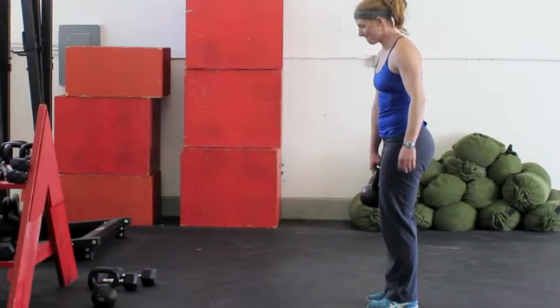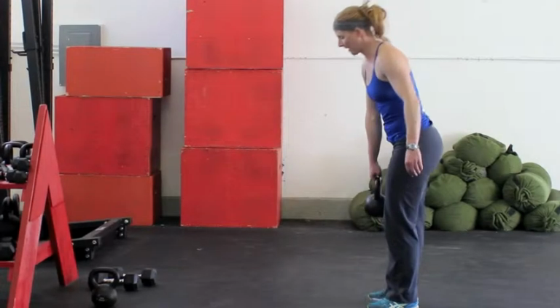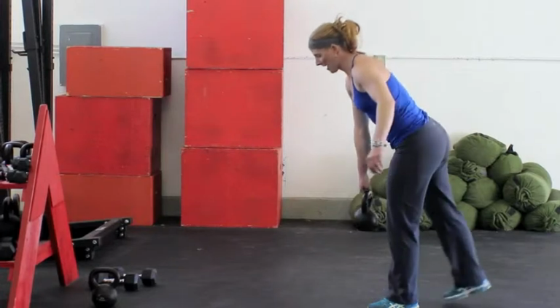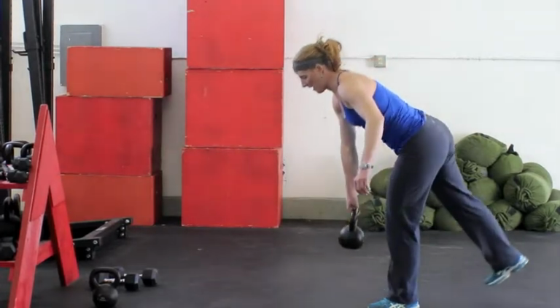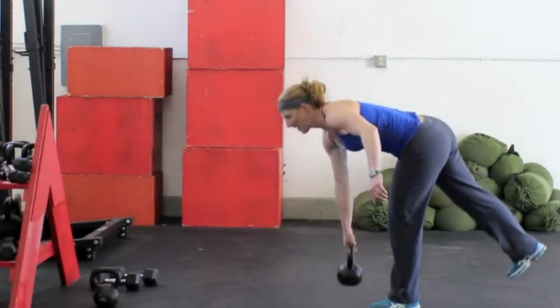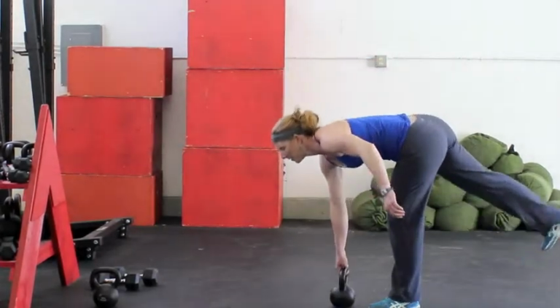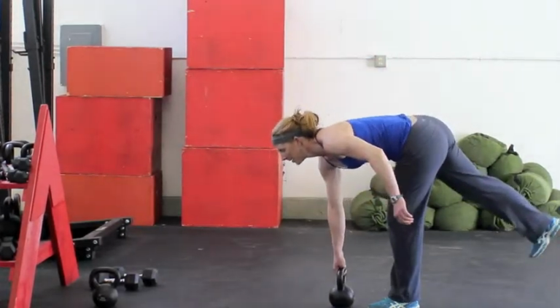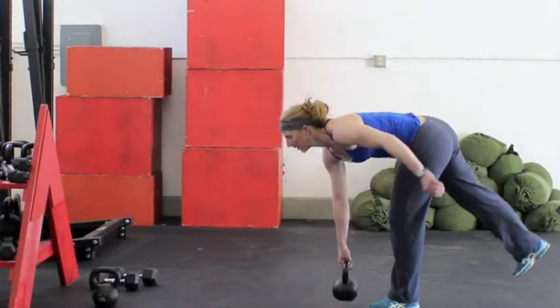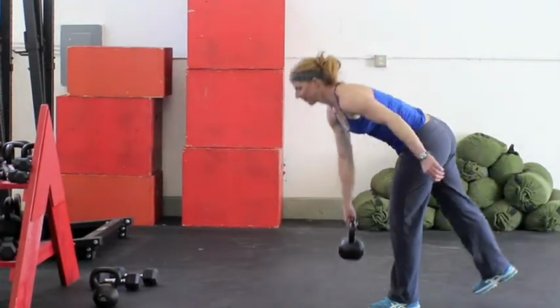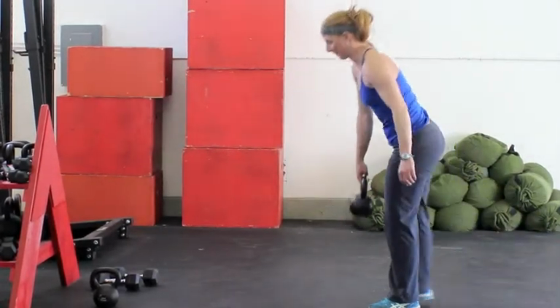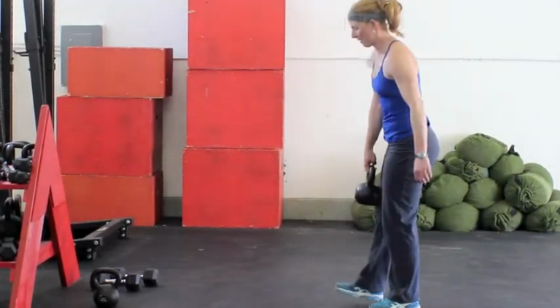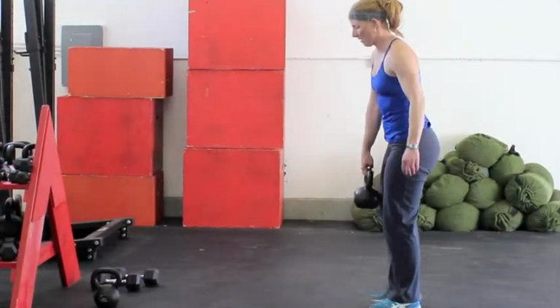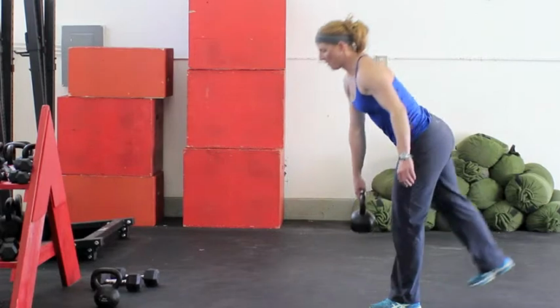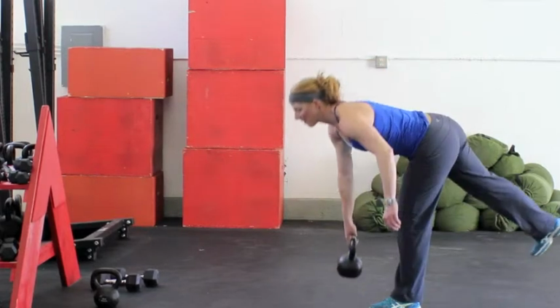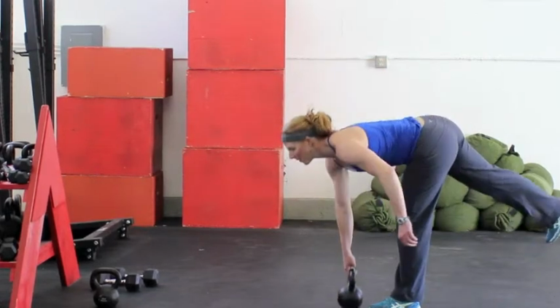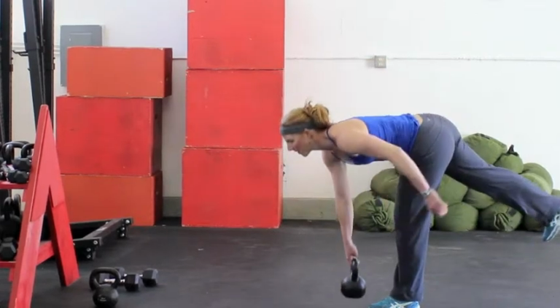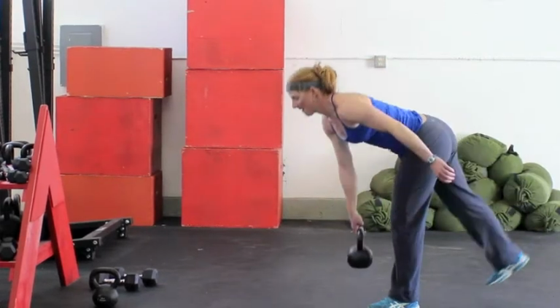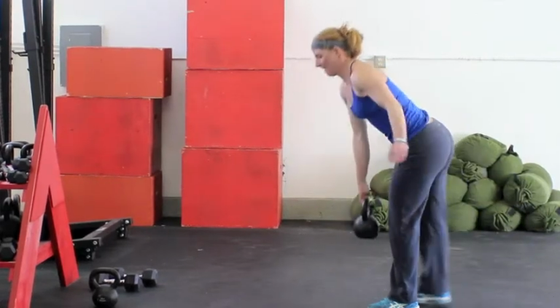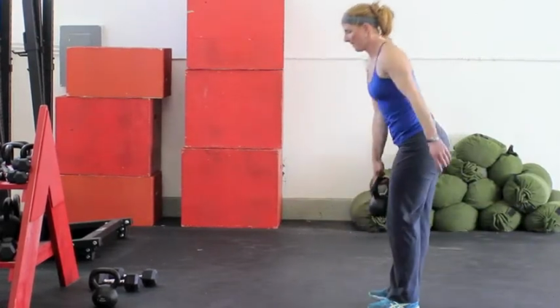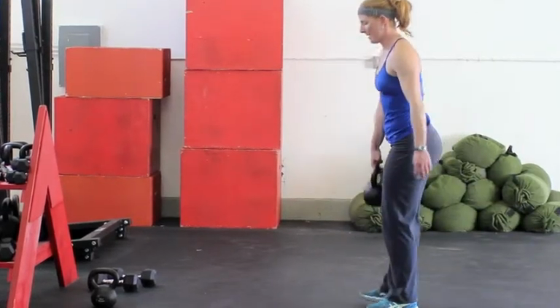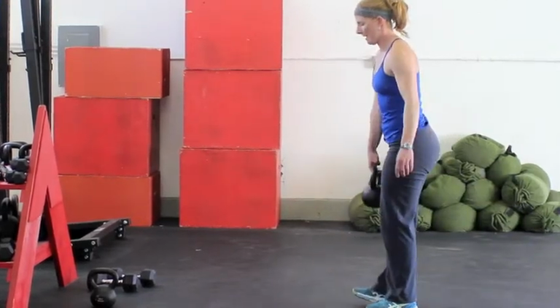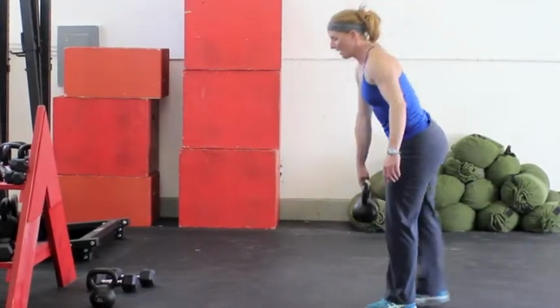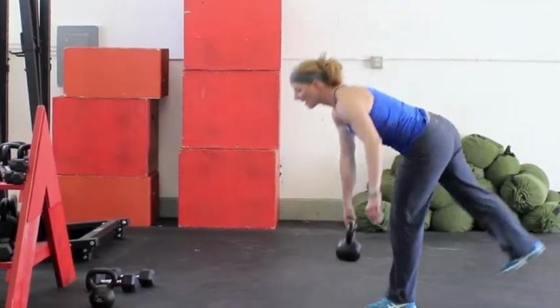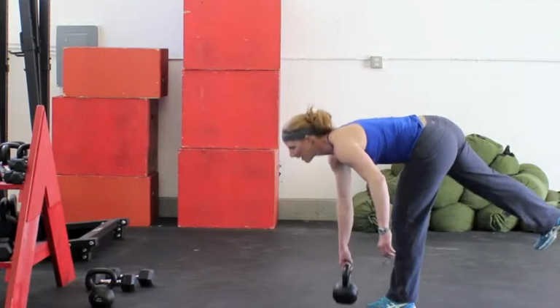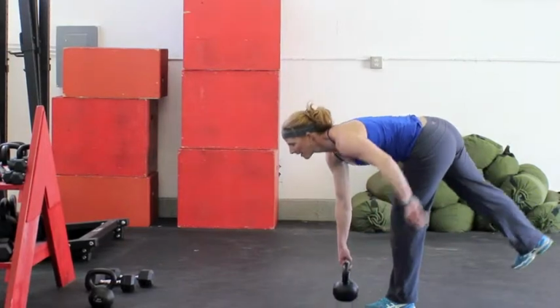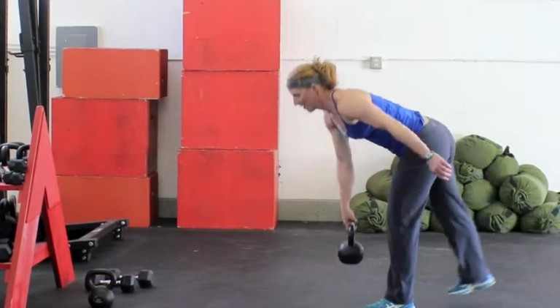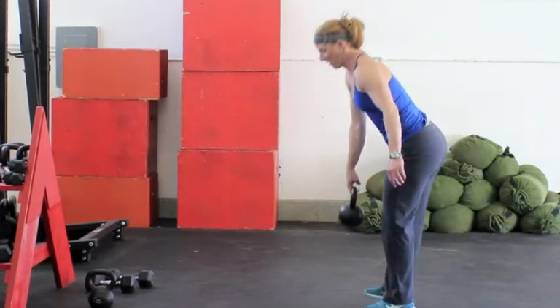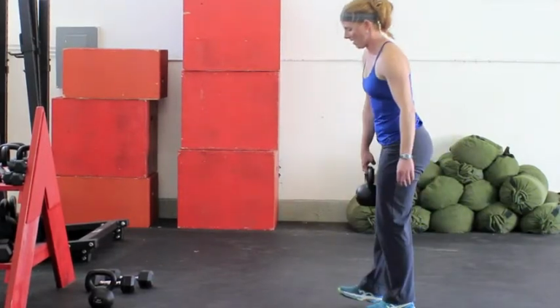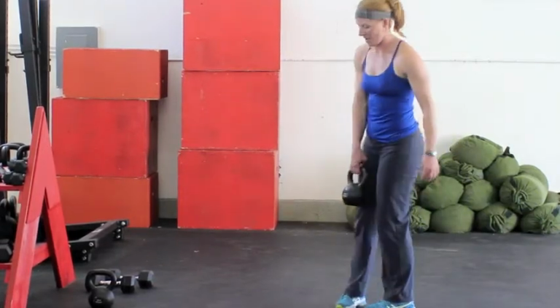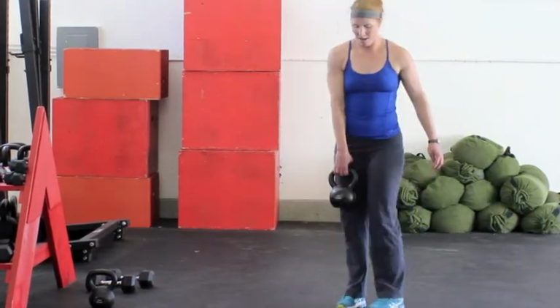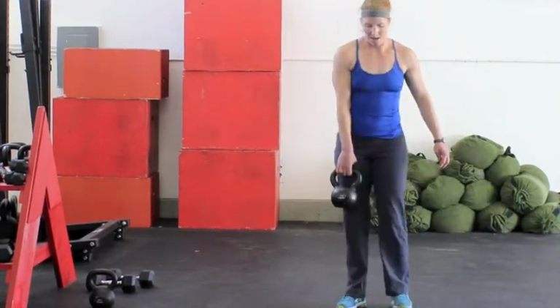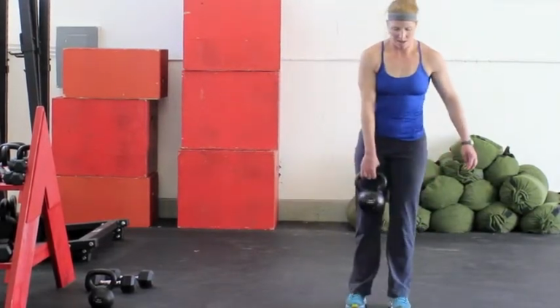Single leg deadlift — this is a great stabilizer and strengthening exercise for the hamstring and the low back. This also involves a lot of balance, engaging the core. You're going to hold the kettlebell in the opposite arm of the leg you are standing on.